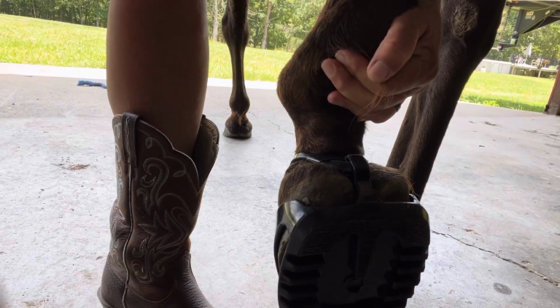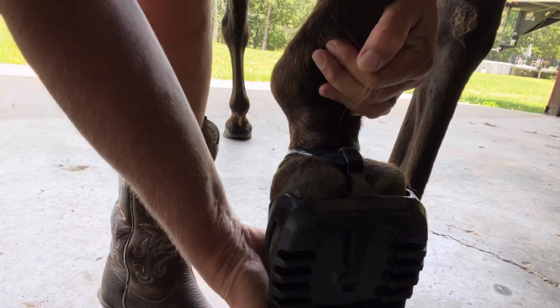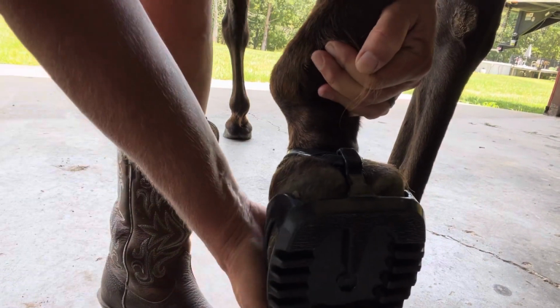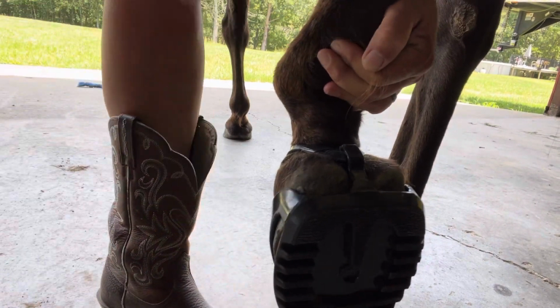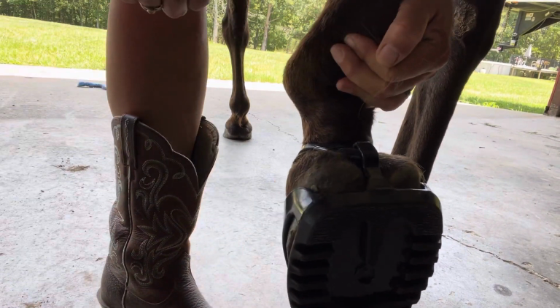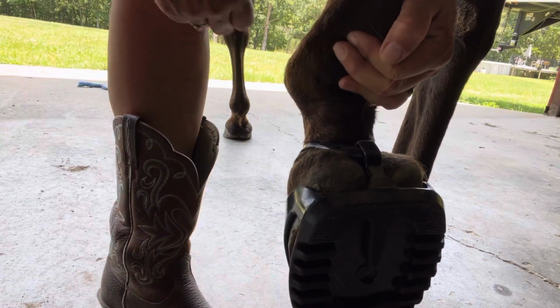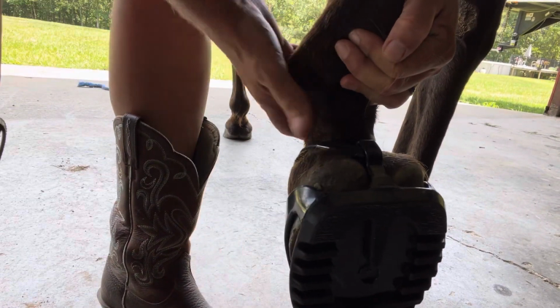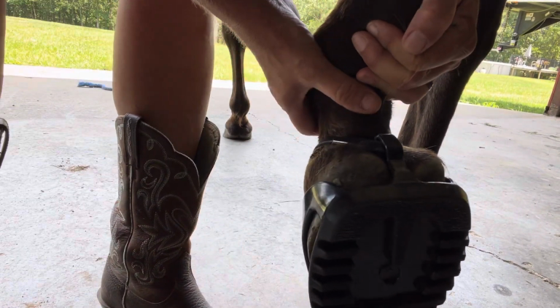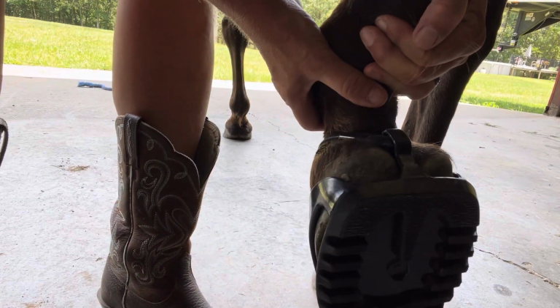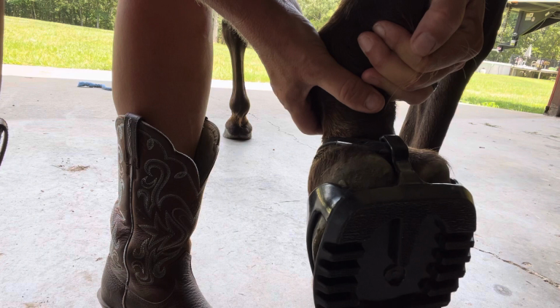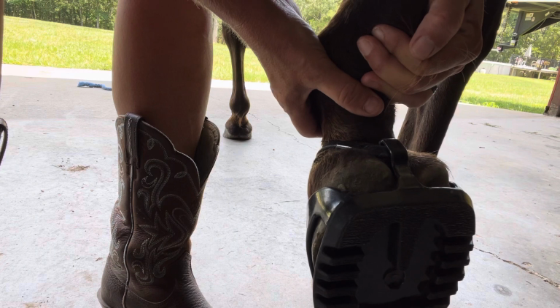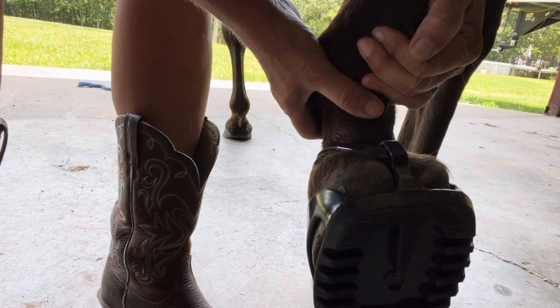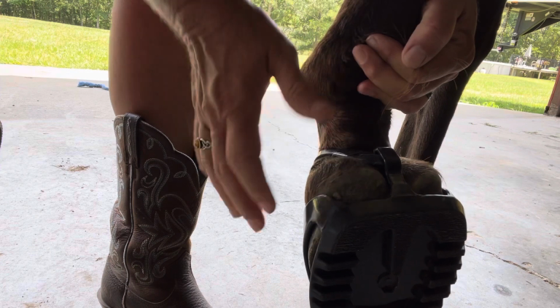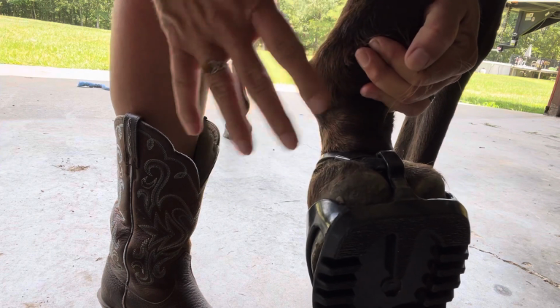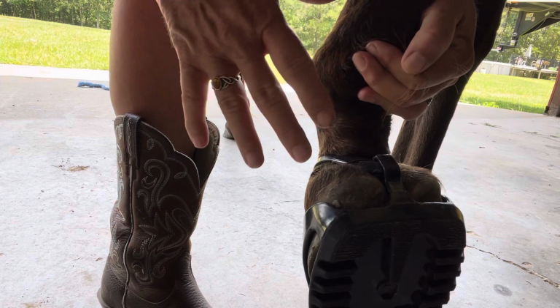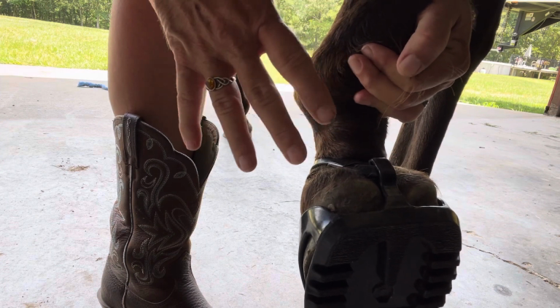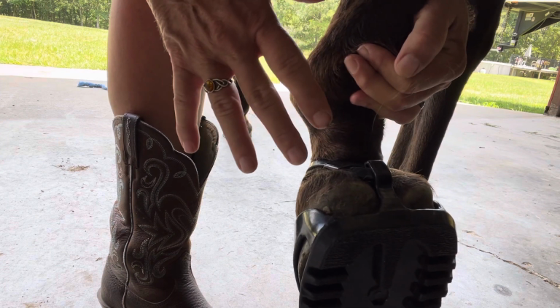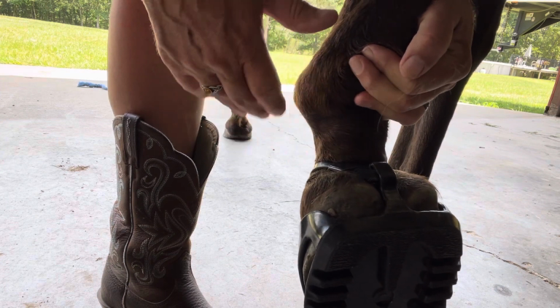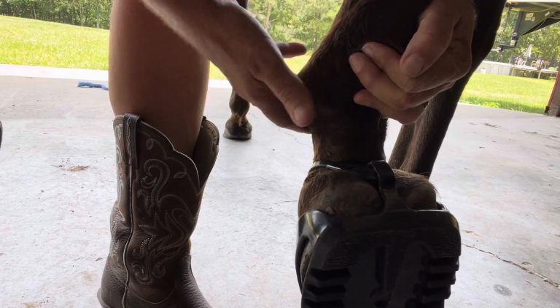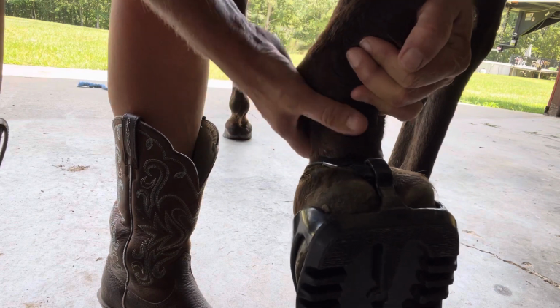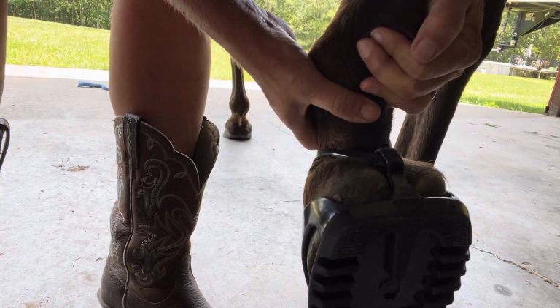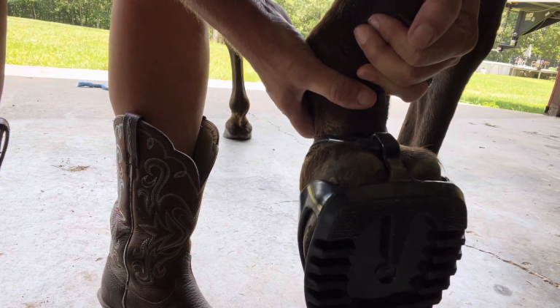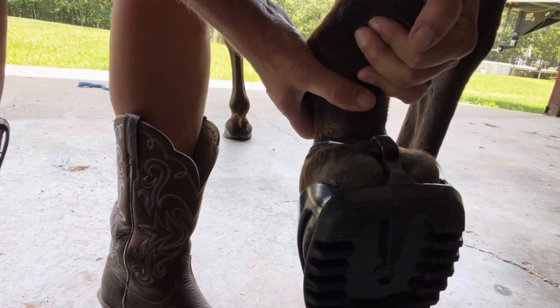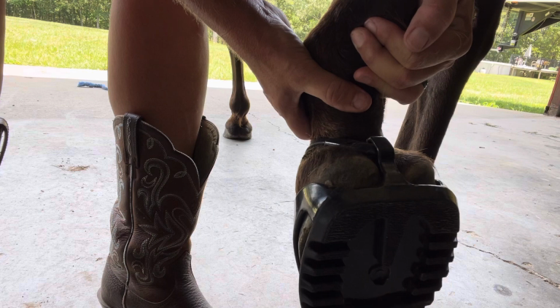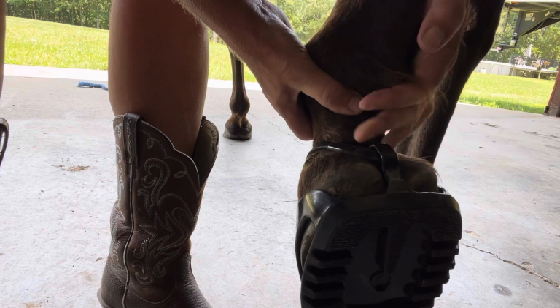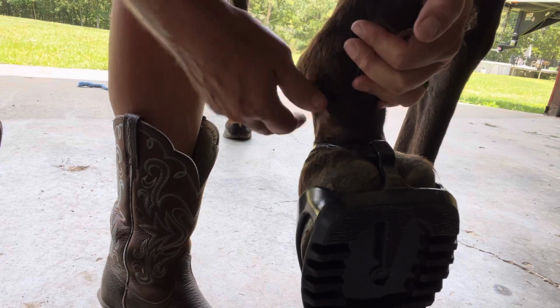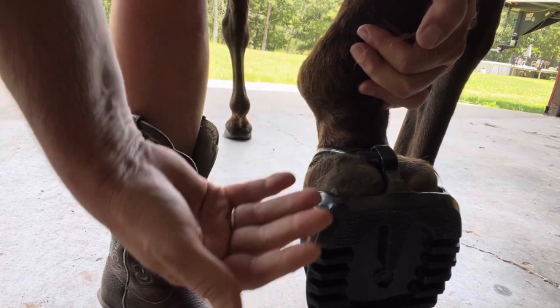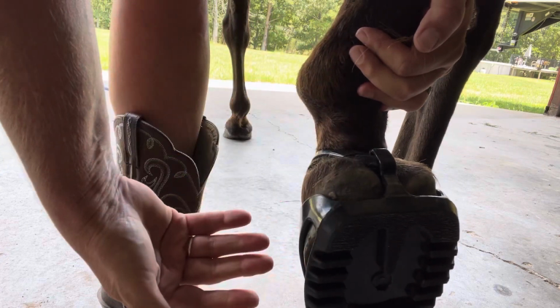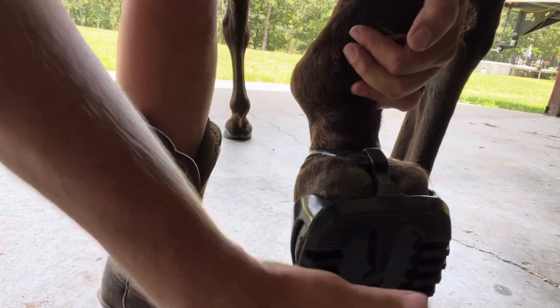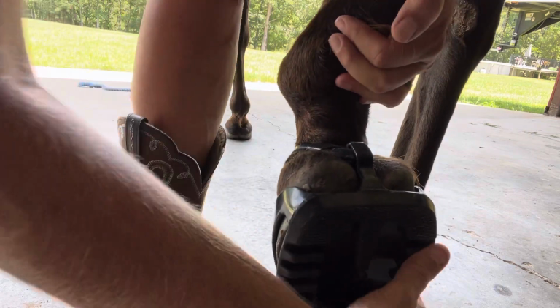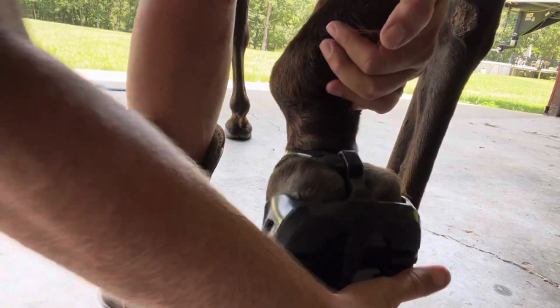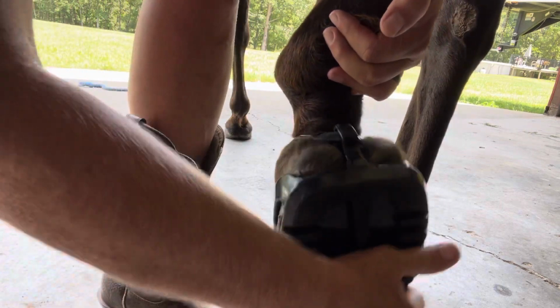Hi everyone, this is Stacey from Heartland Scoop Boots. I wanted to make a point about the twist test on the hinds. You should make sure when you pick up your horse's foot, you let it relax downwards when you do the twist test.